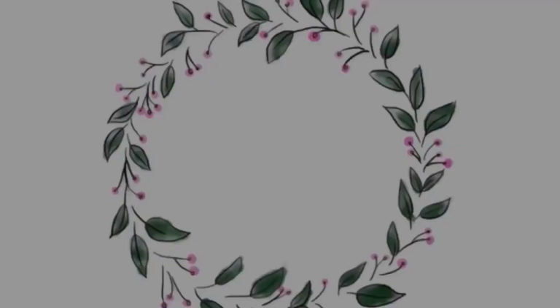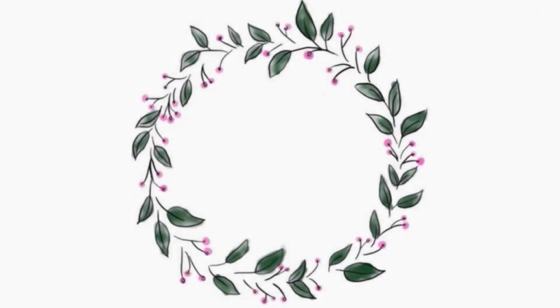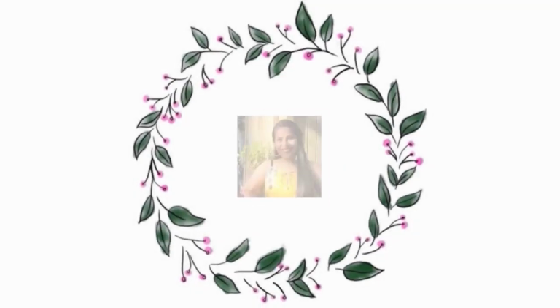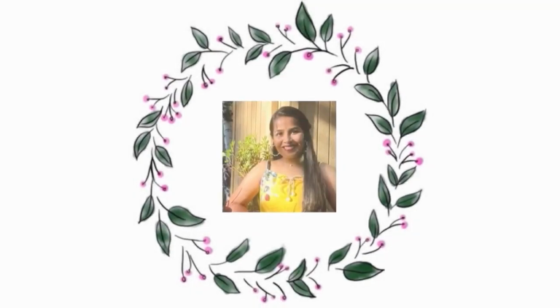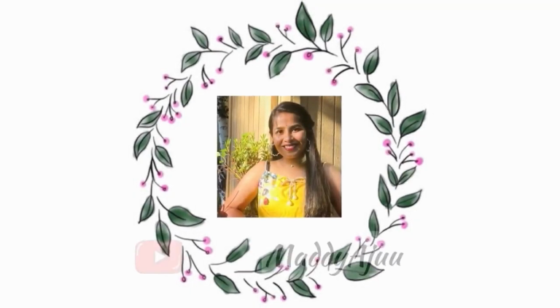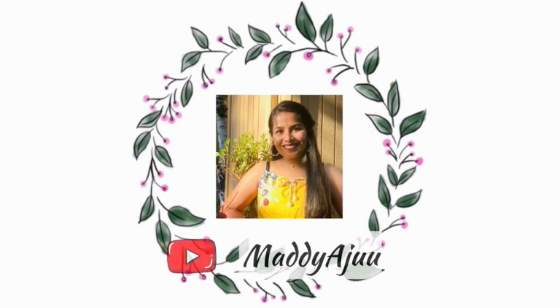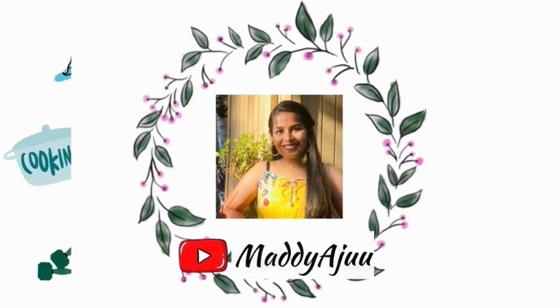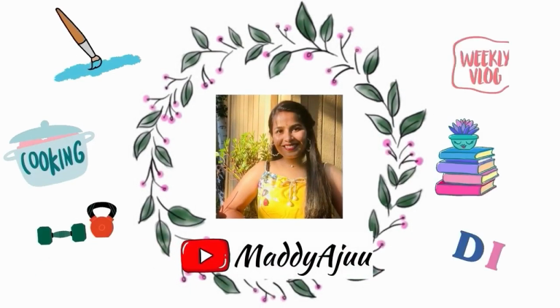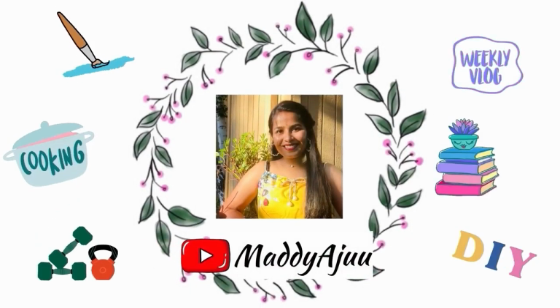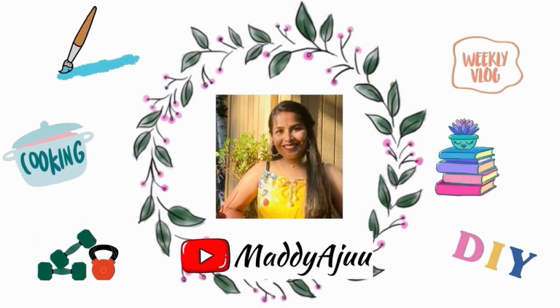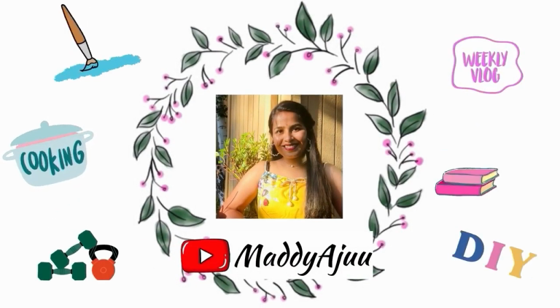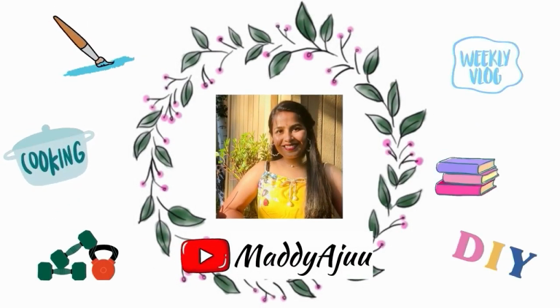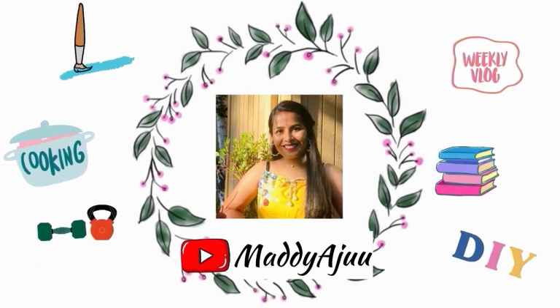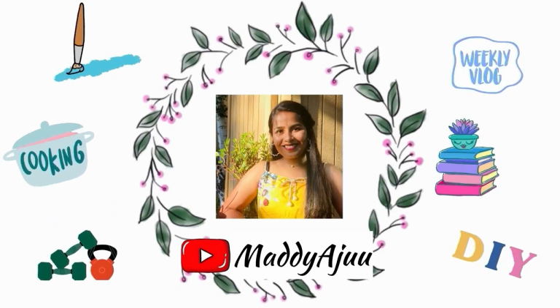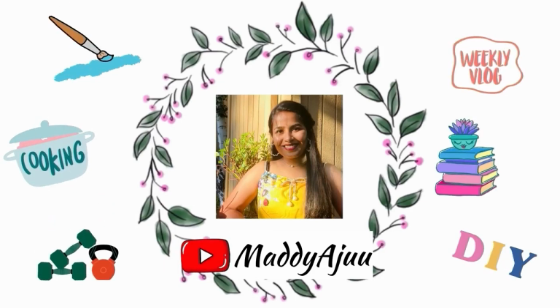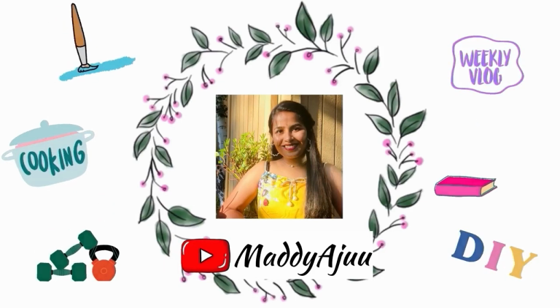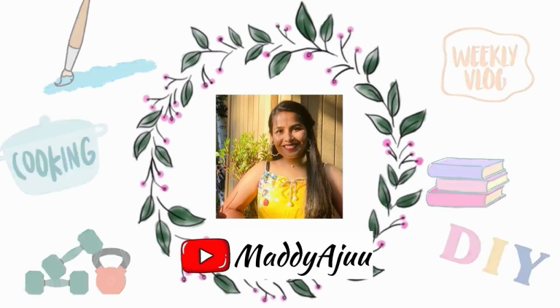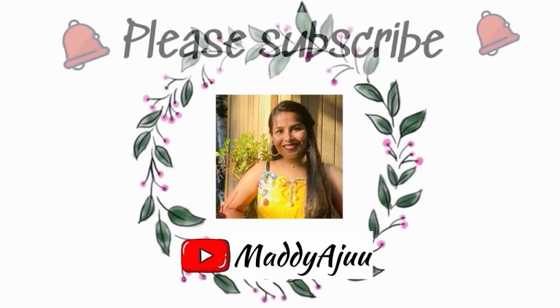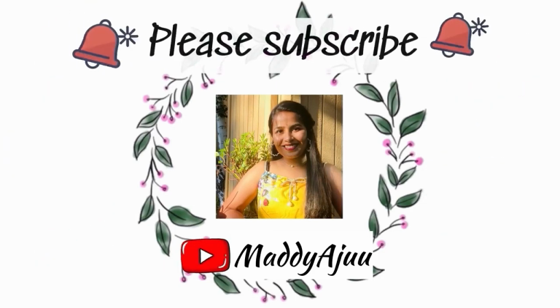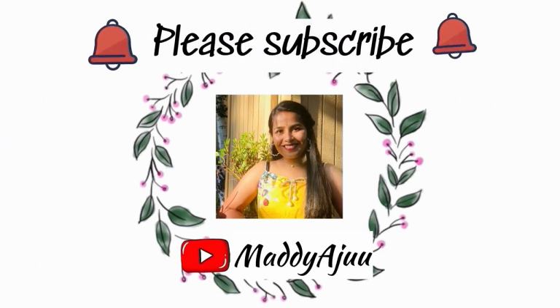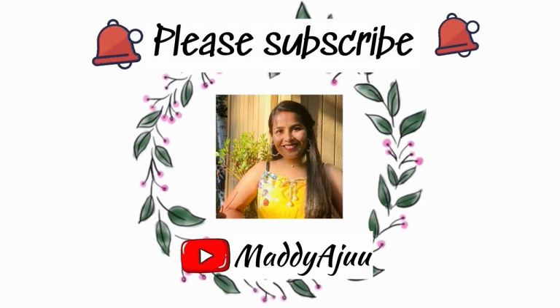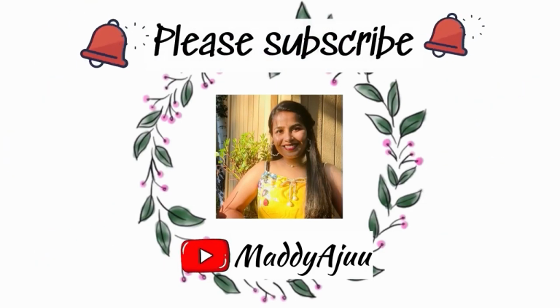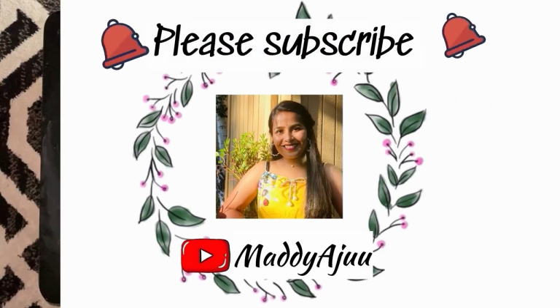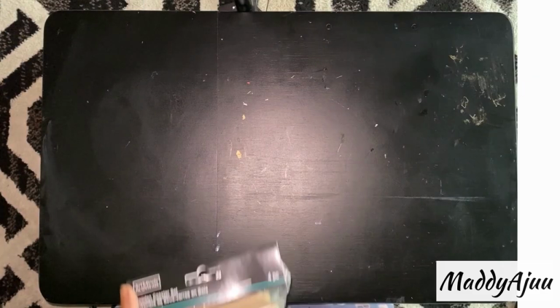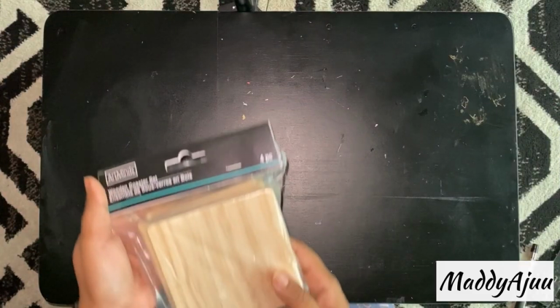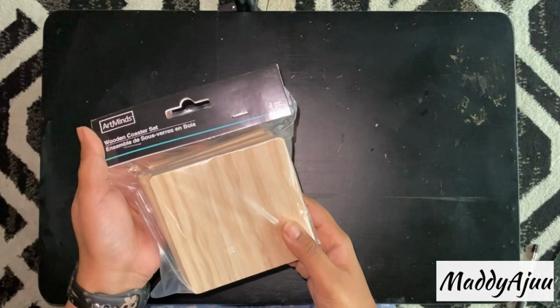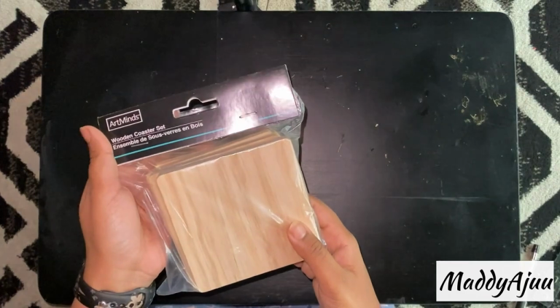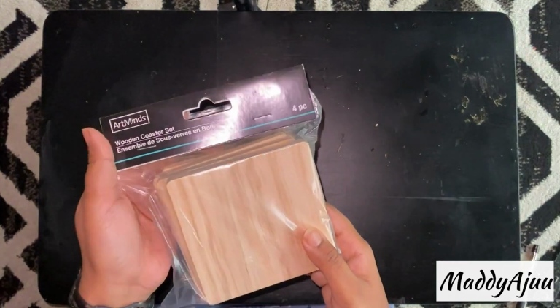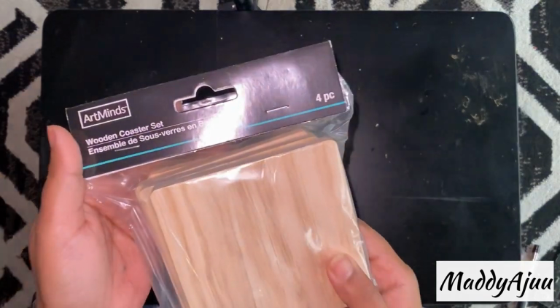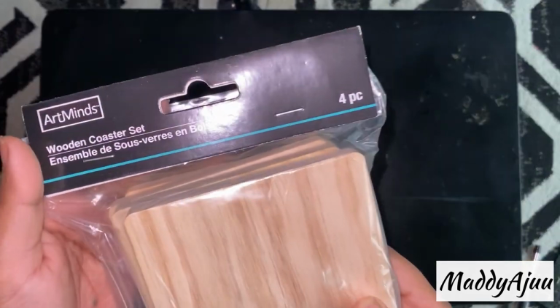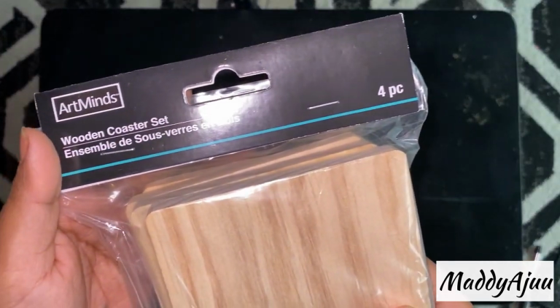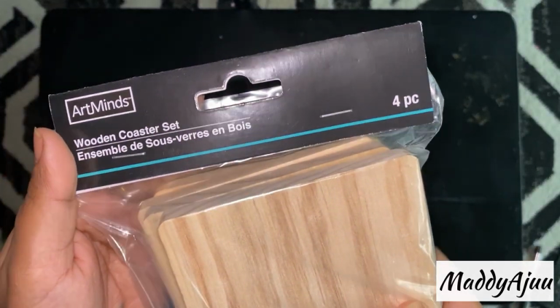Hello all! Welcome back to my channel. If you're watching my video for the first time, don't forget to subscribe, click the bell icon for new video updates.